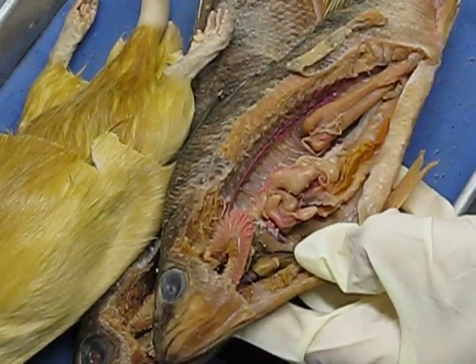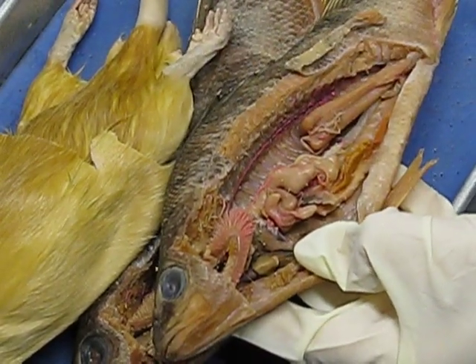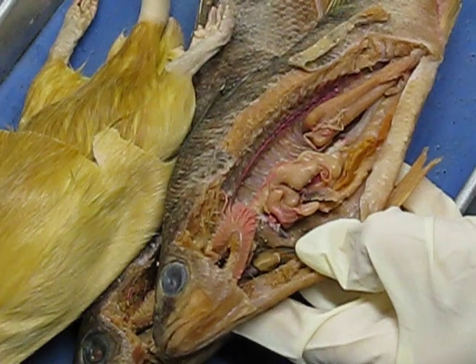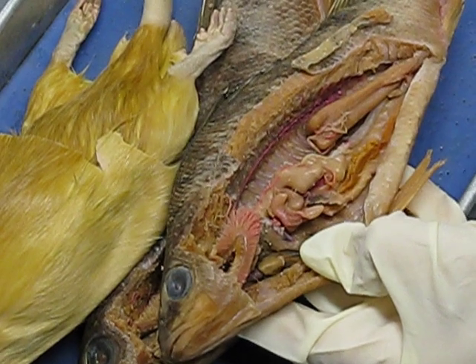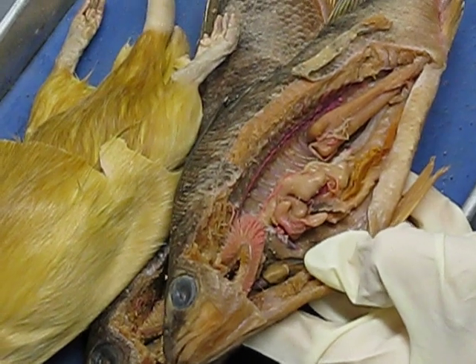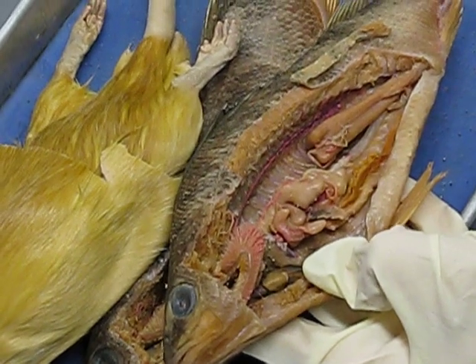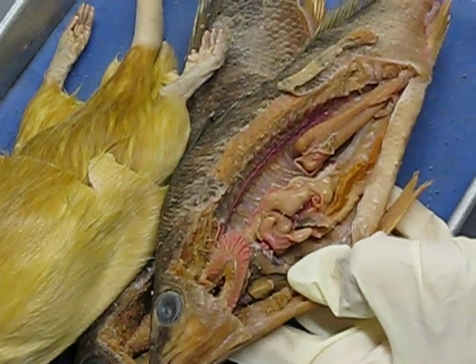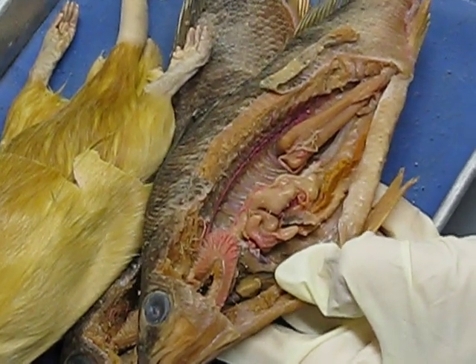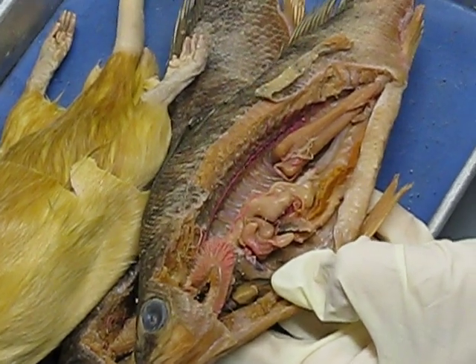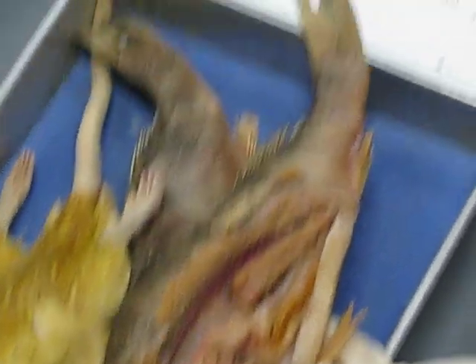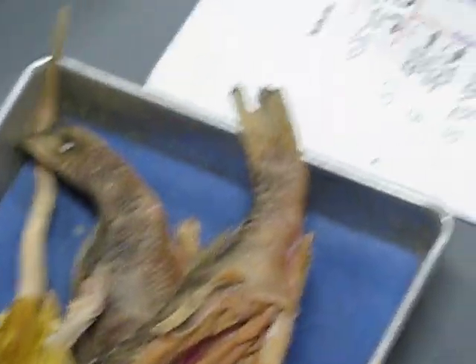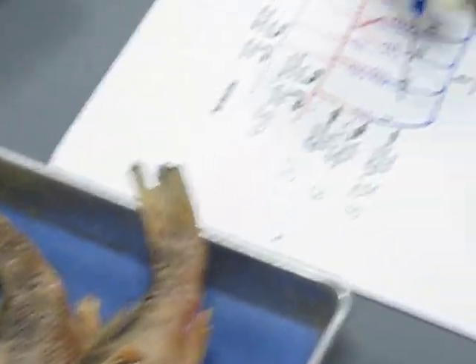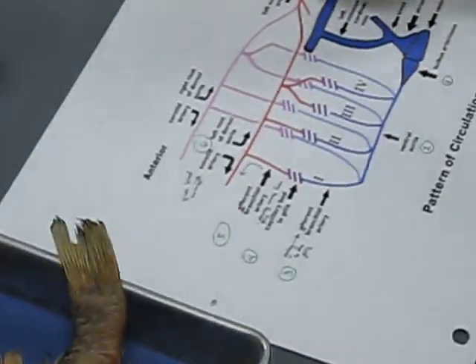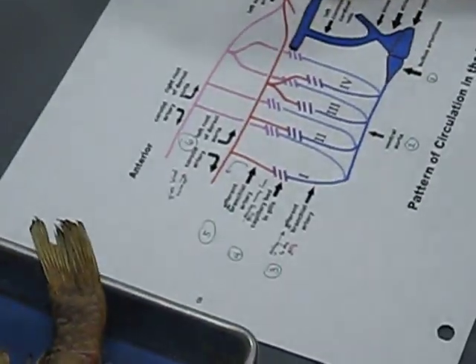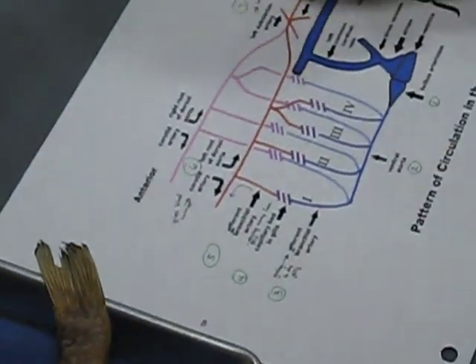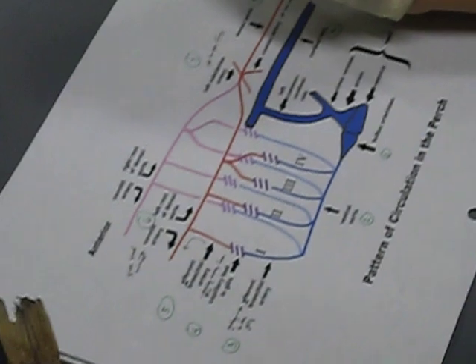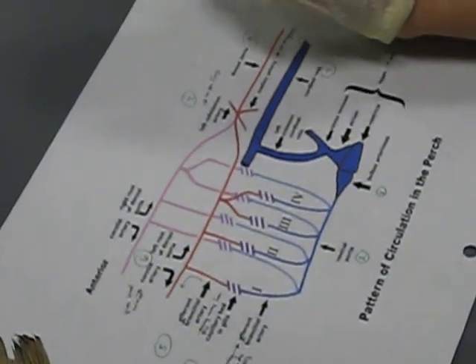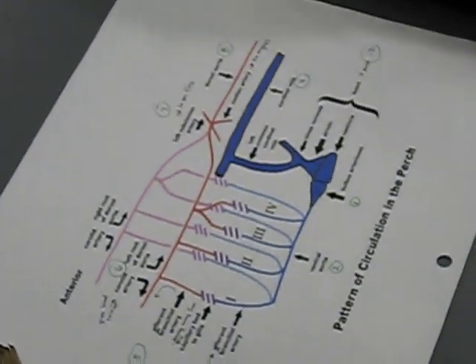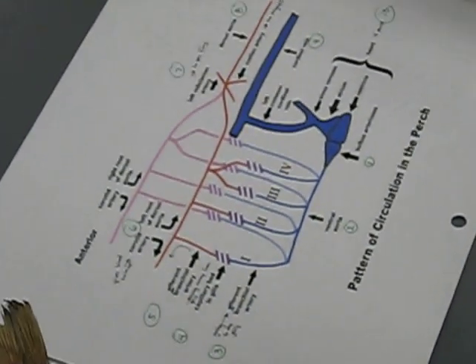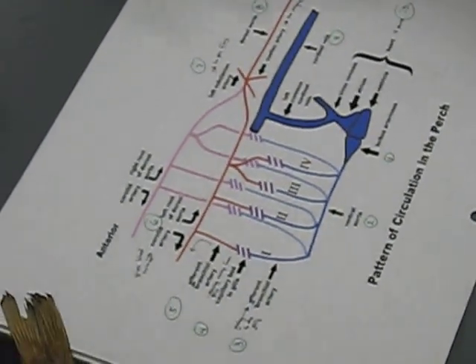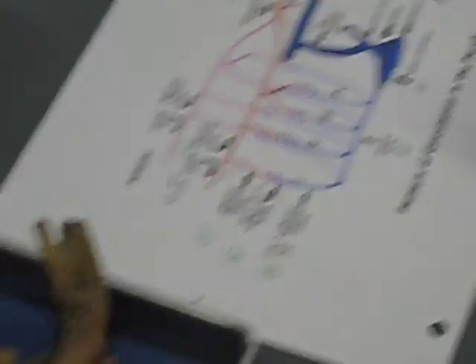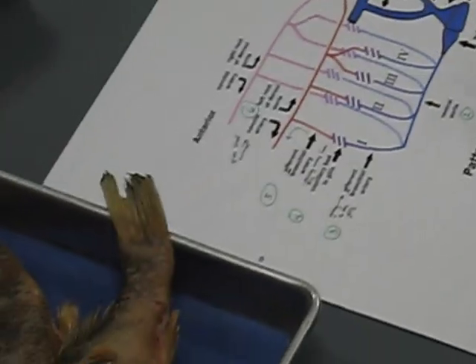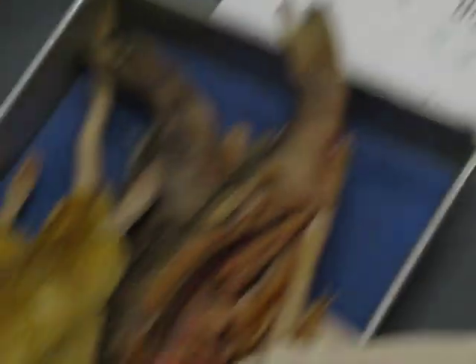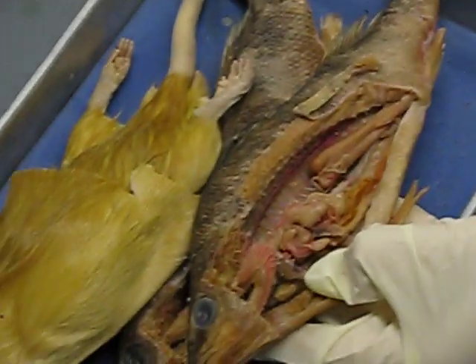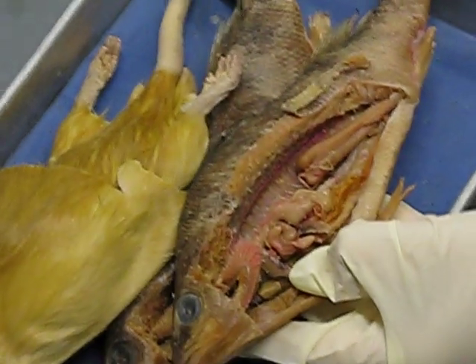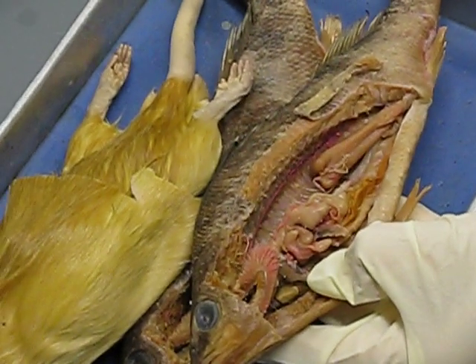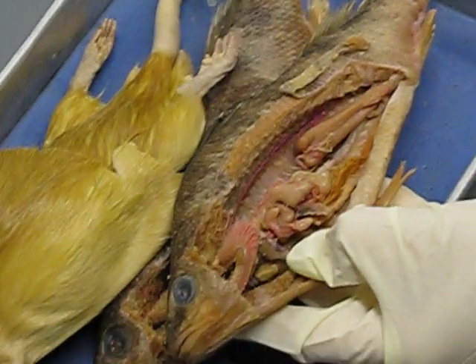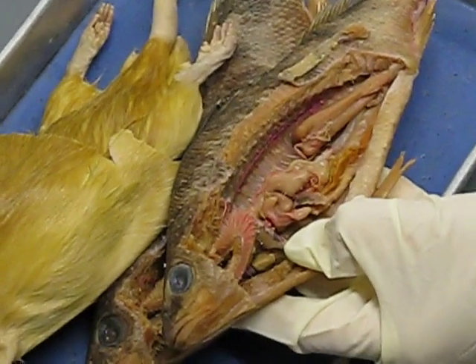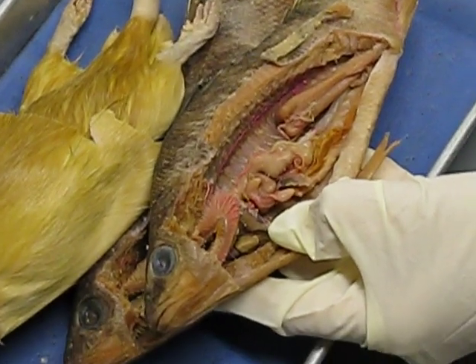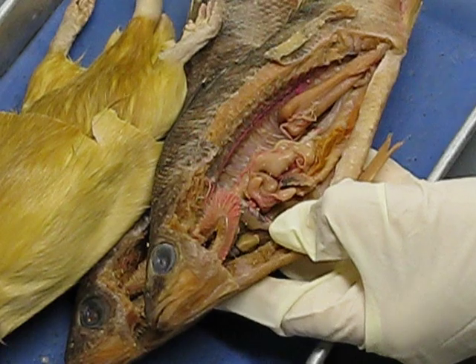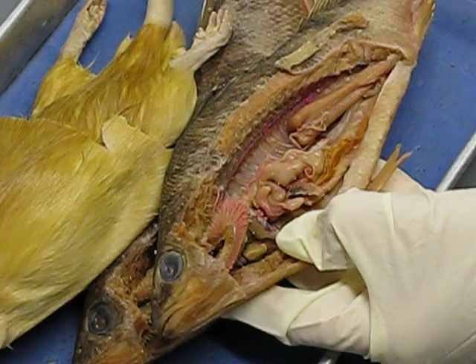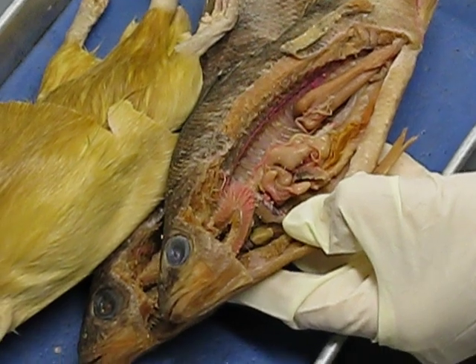Don't worry about trying to find the afferent arteries — they're not going to be dyed. You might want to get a picture of this, because this is actually the blood flow showing where it goes.